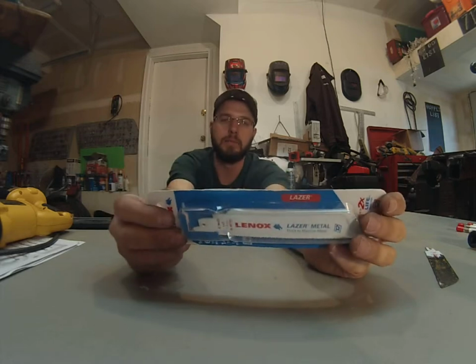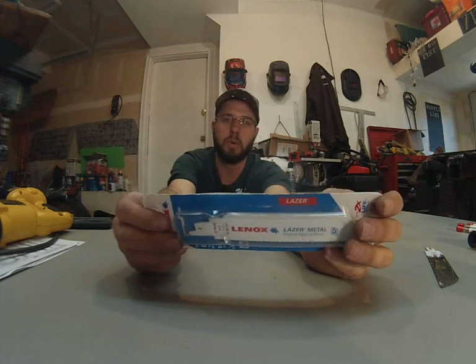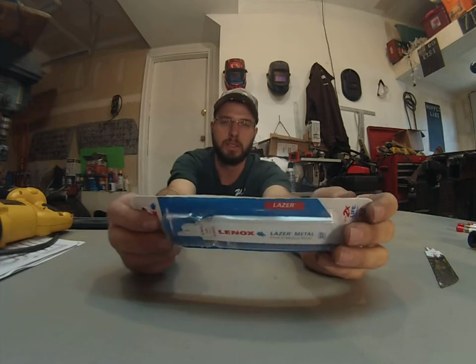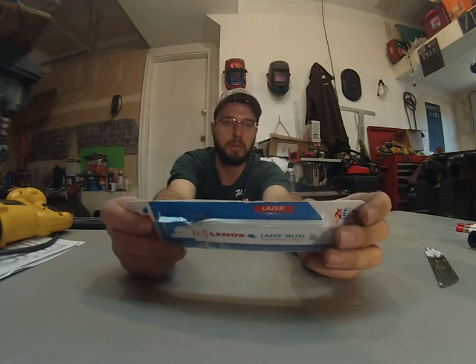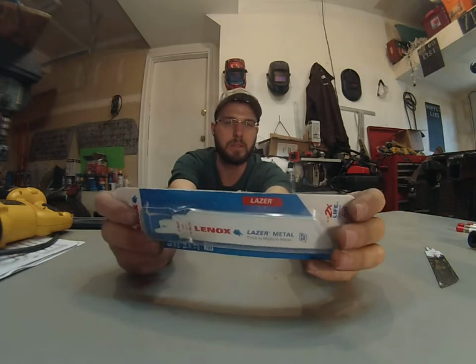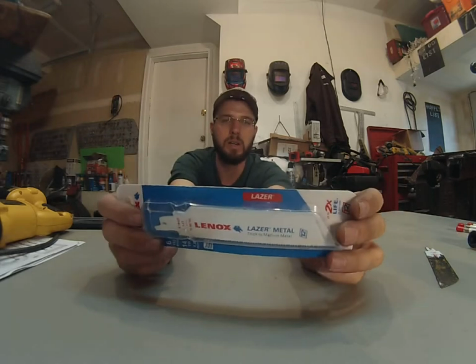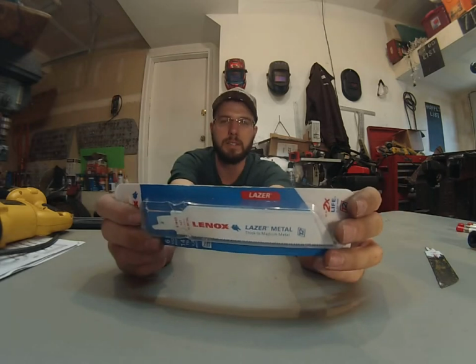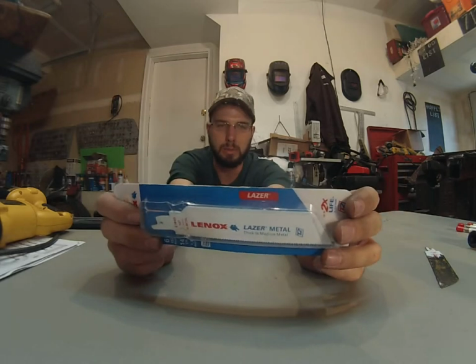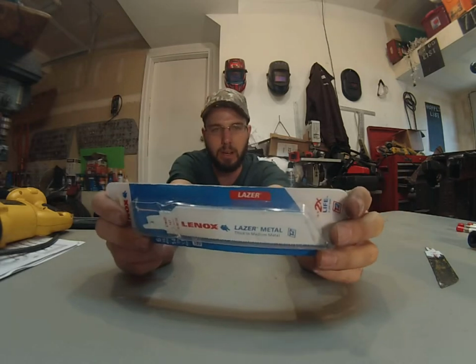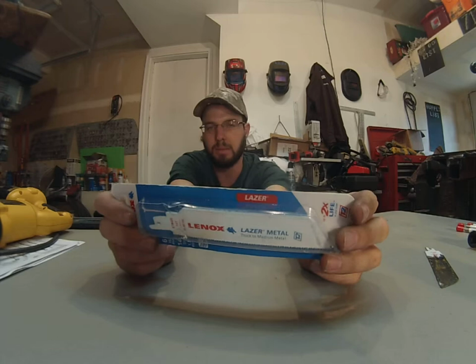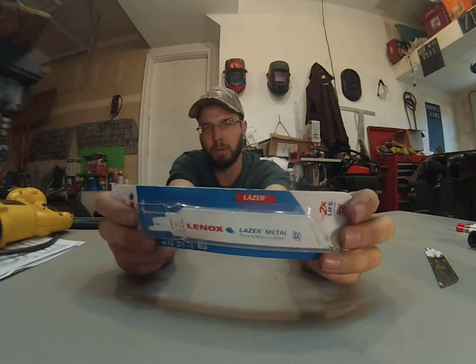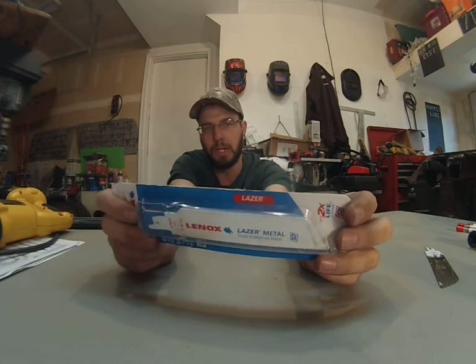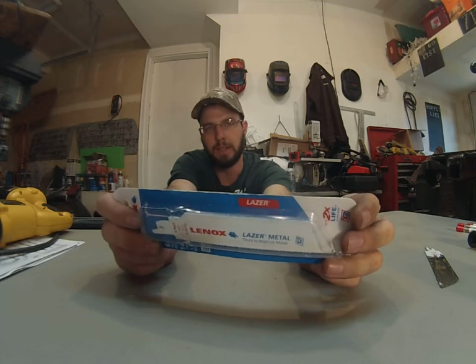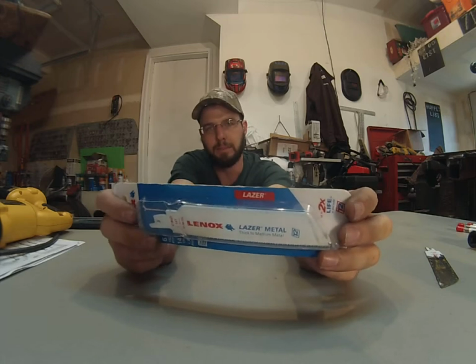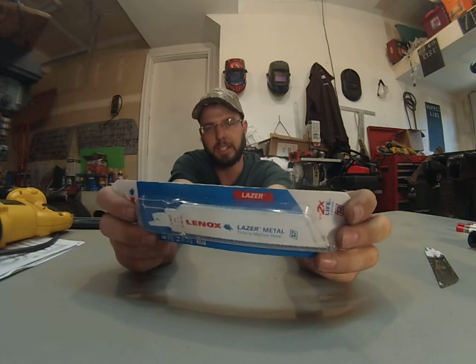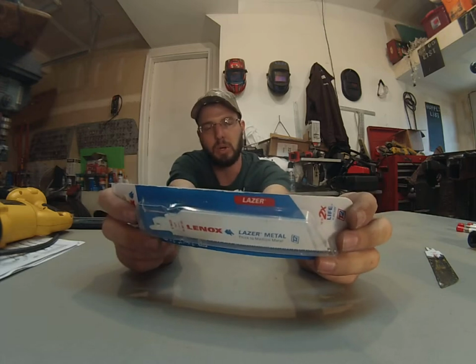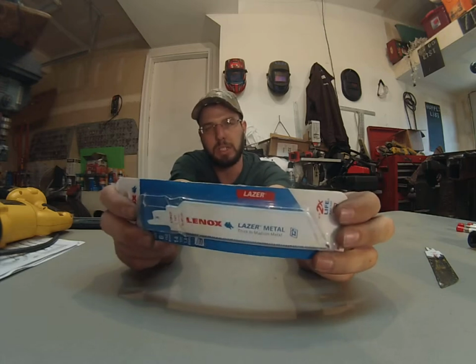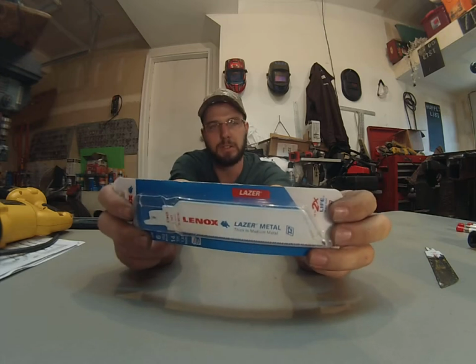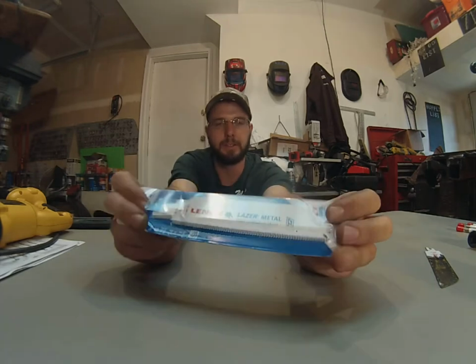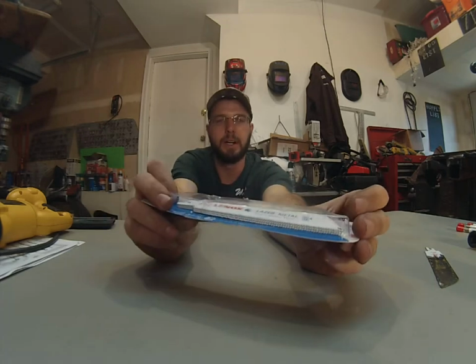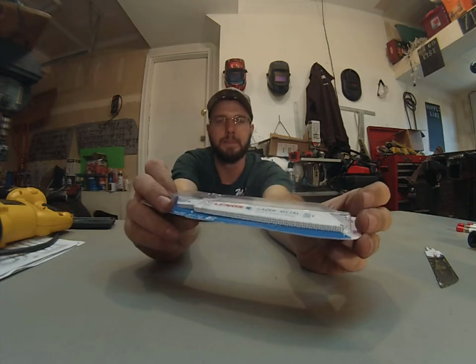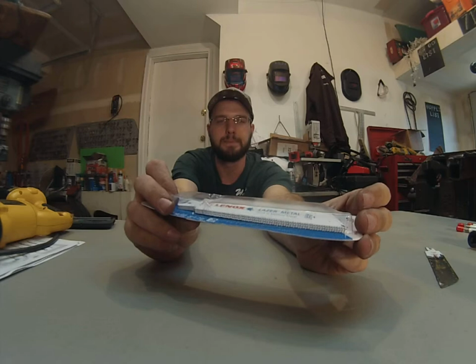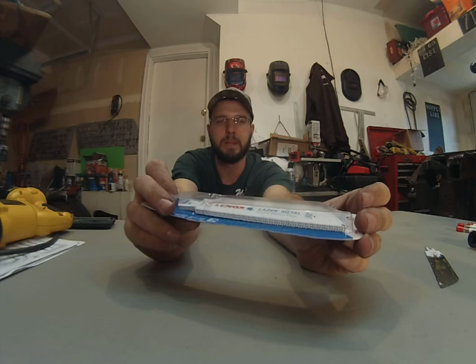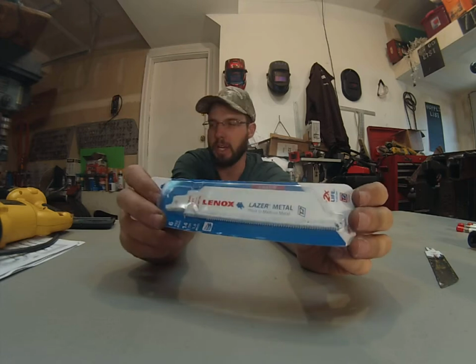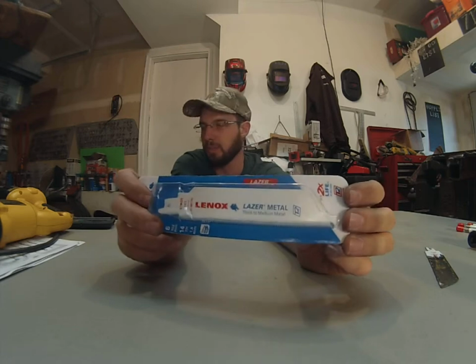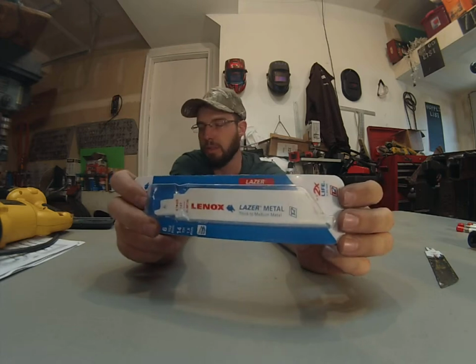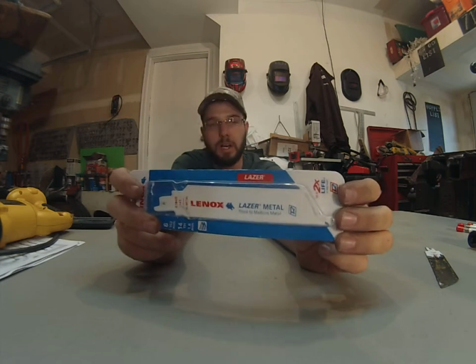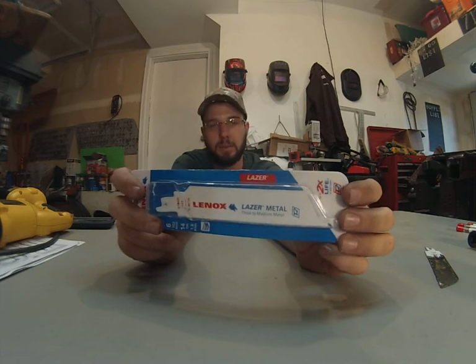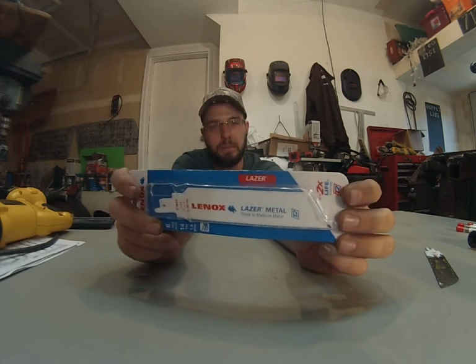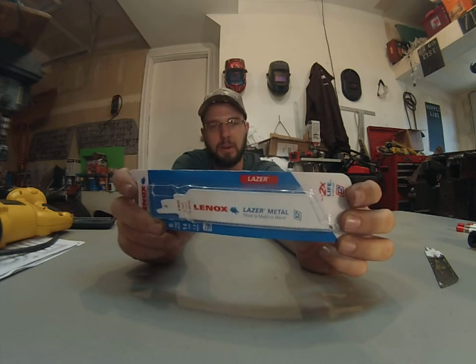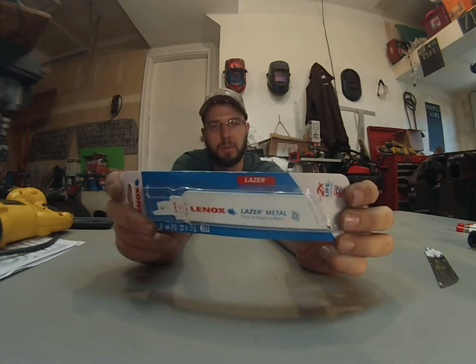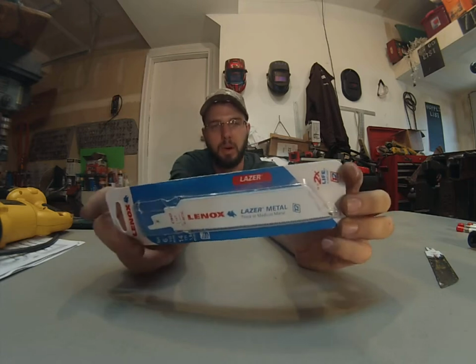Obviously, Milwaukee makes an excellent product as well. These are pretty comparable. Lennox's hole saws and their metal cutting tools are all pretty much right on par with Milwaukee.